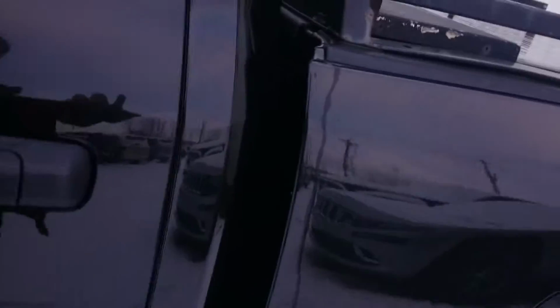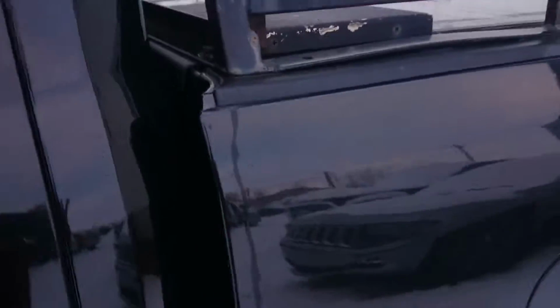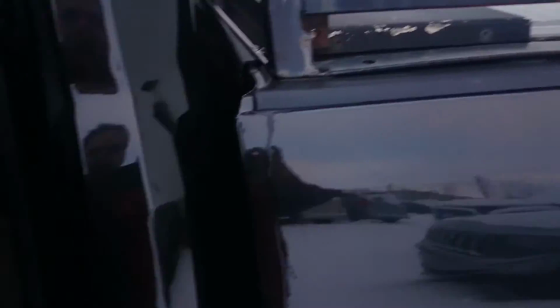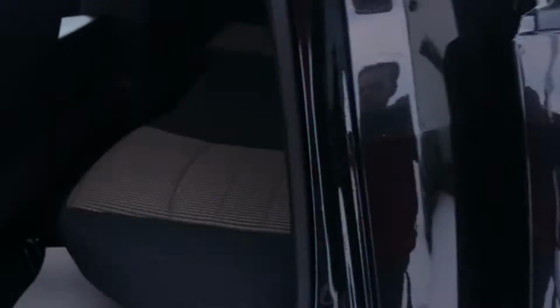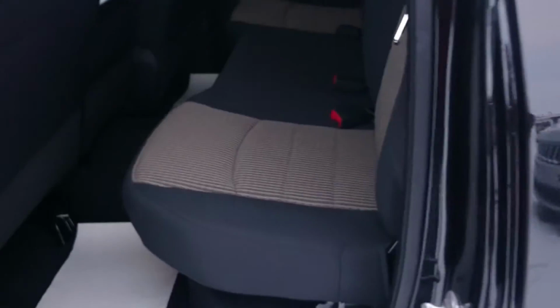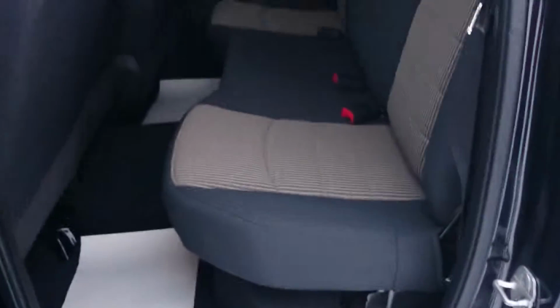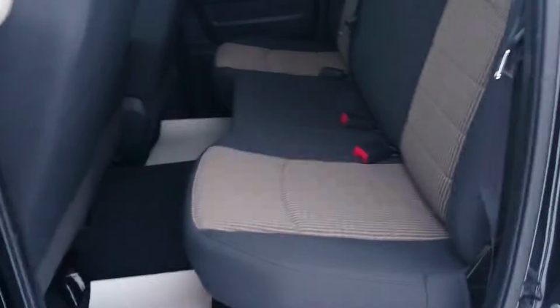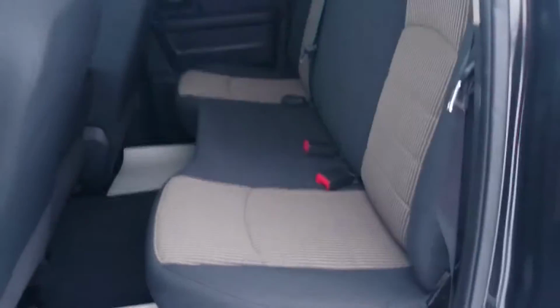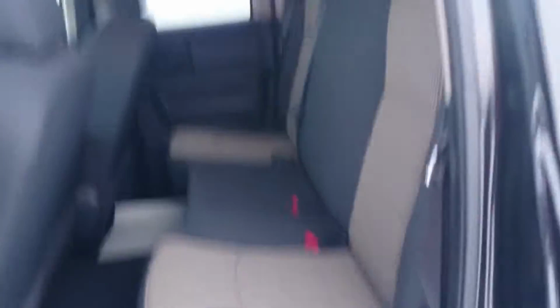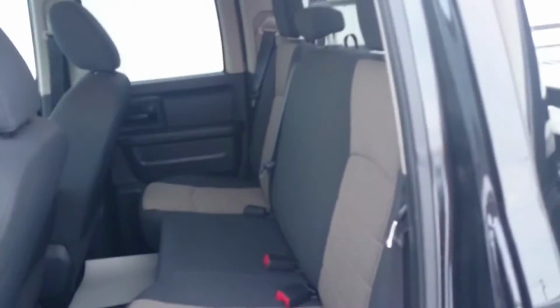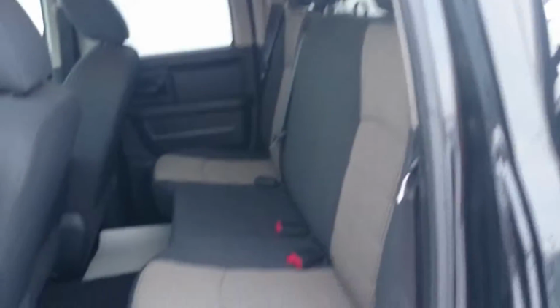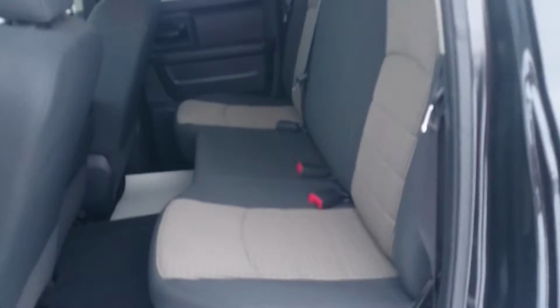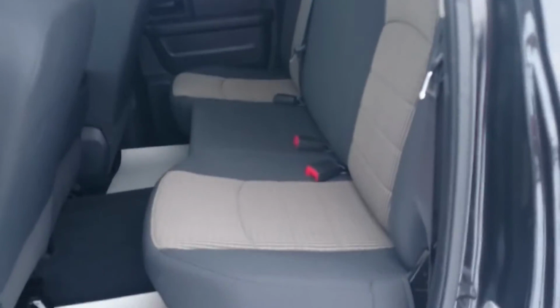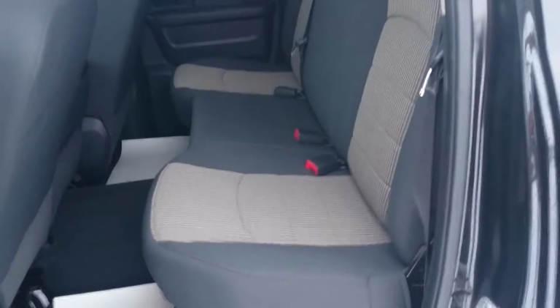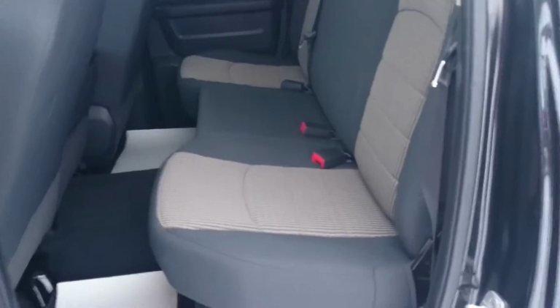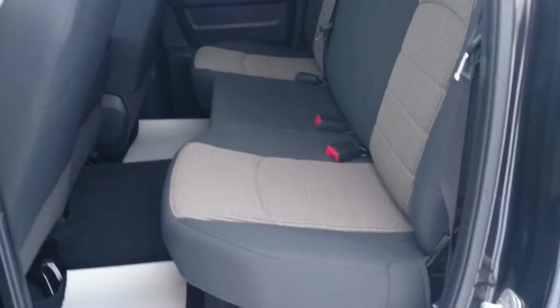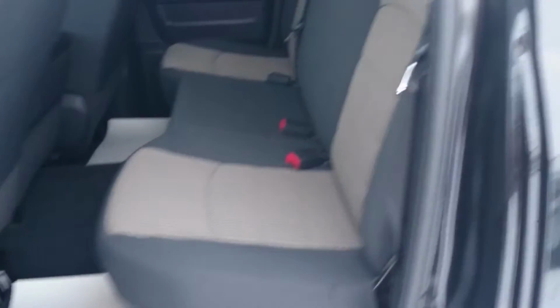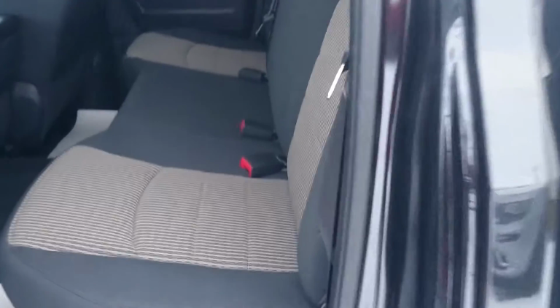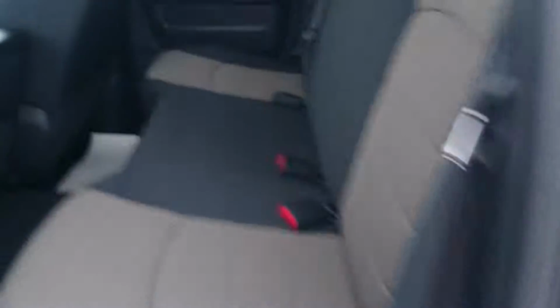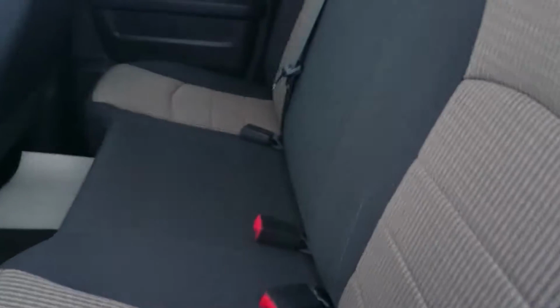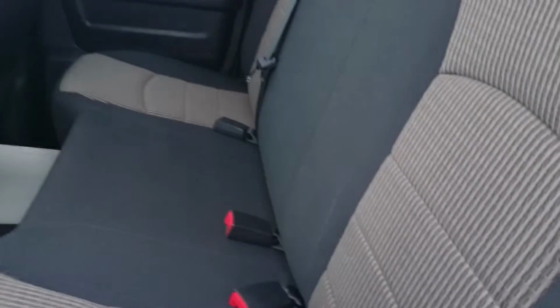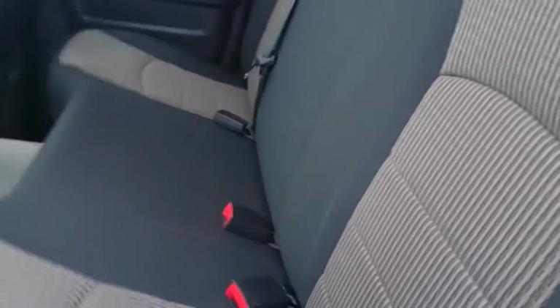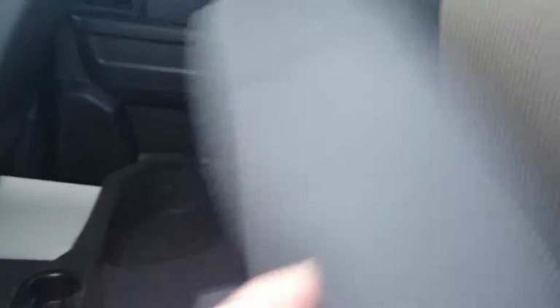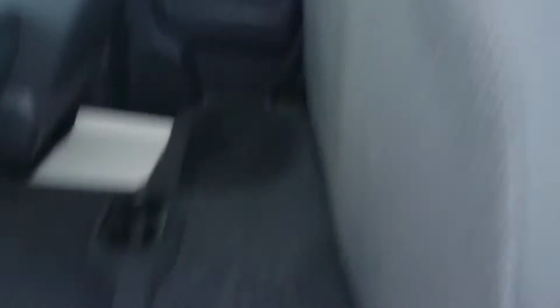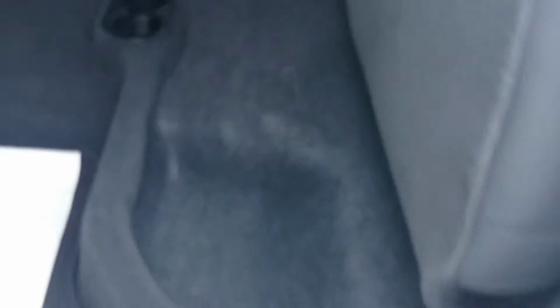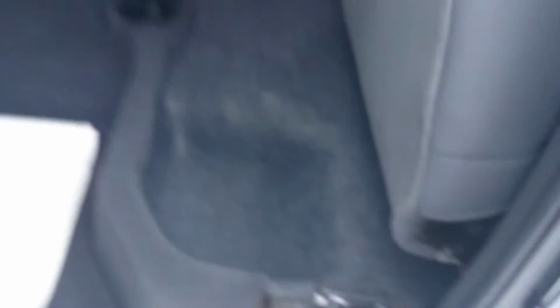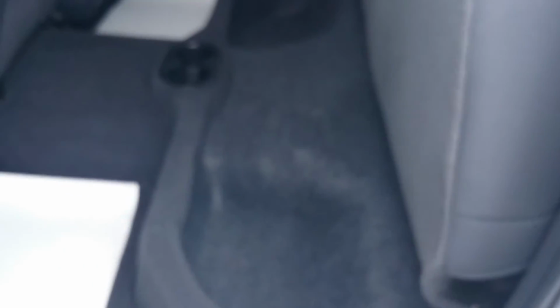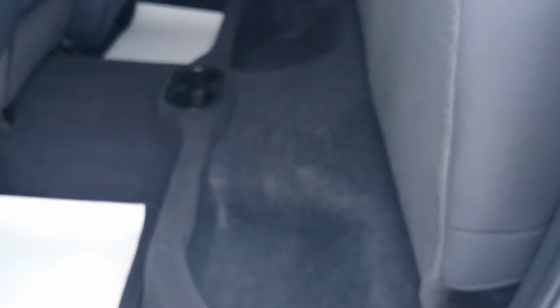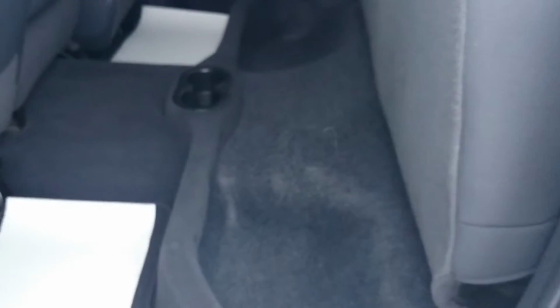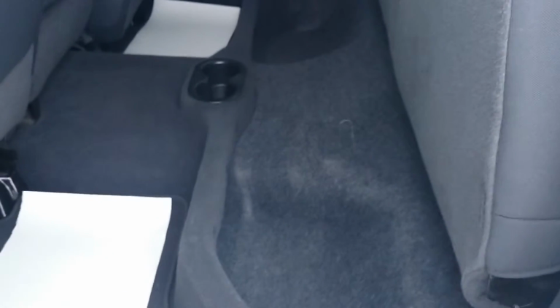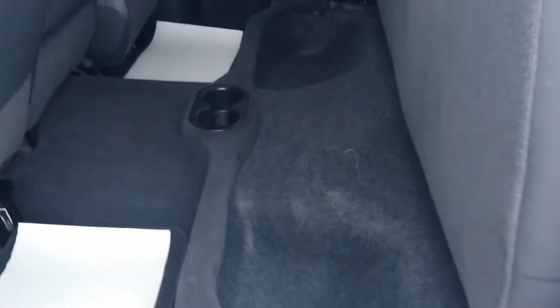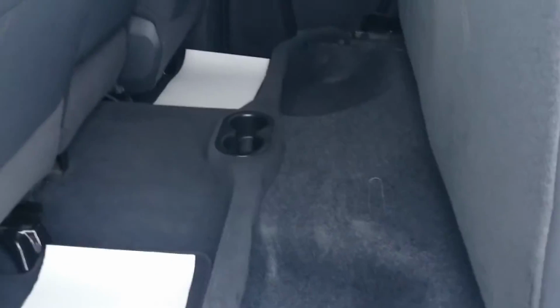Taking a look at the back — there's plenty of space in the back for an adult. There is also a bit of storage under the seats, as well as two cup holders.